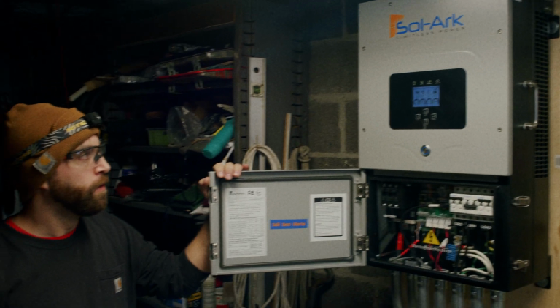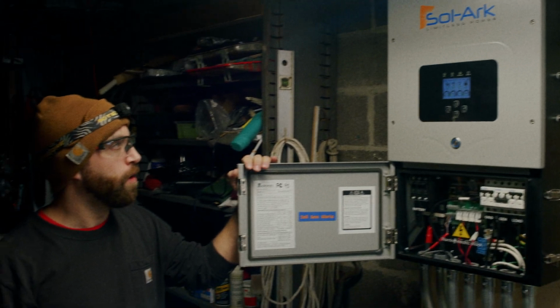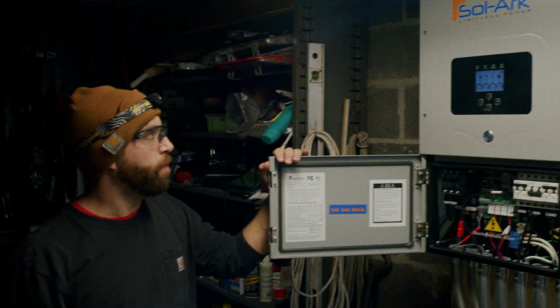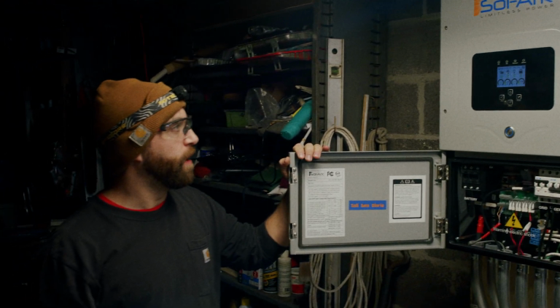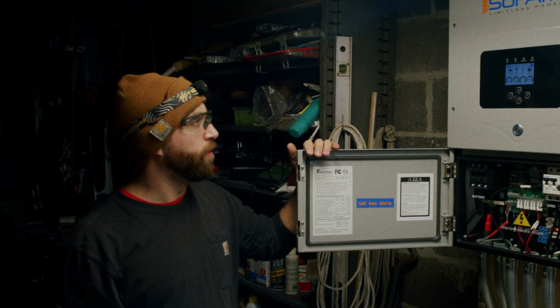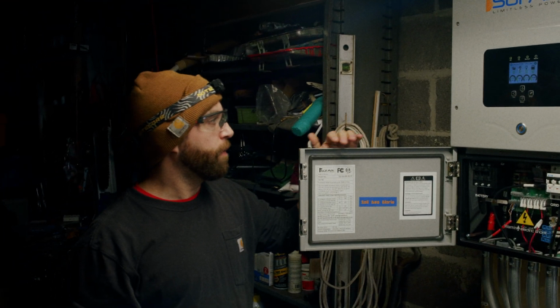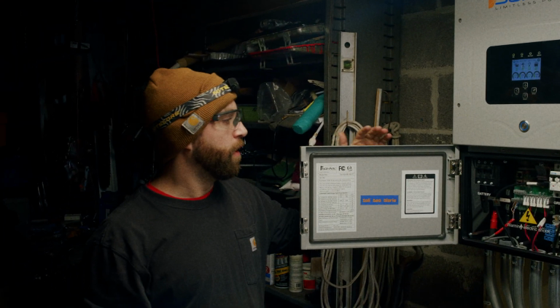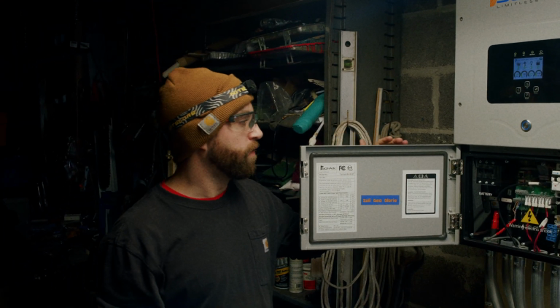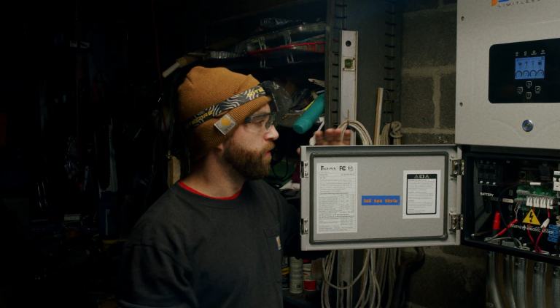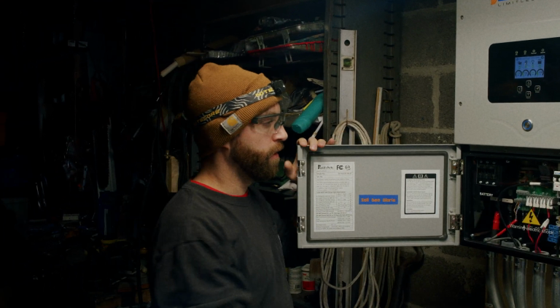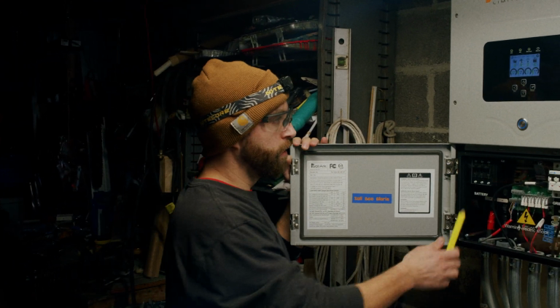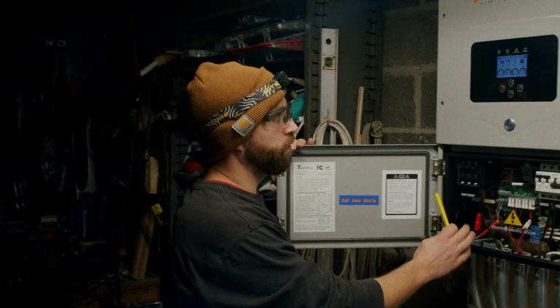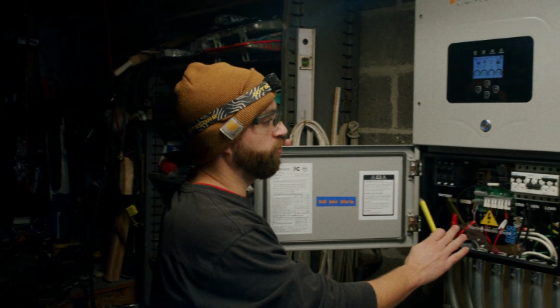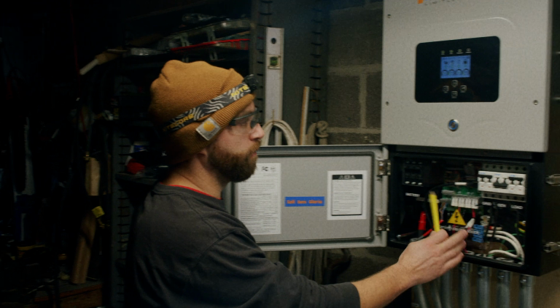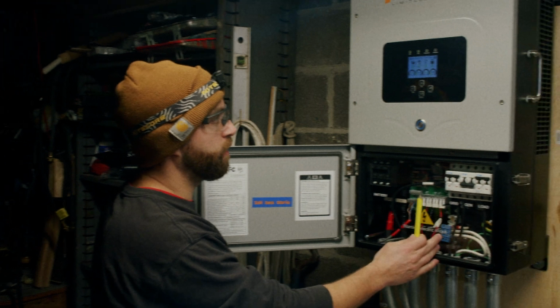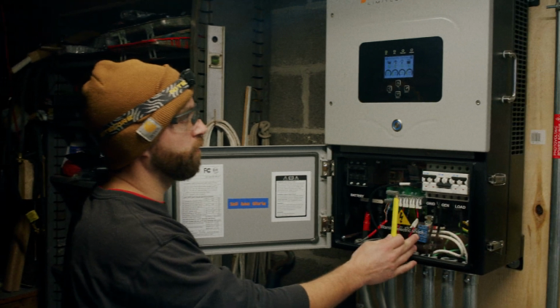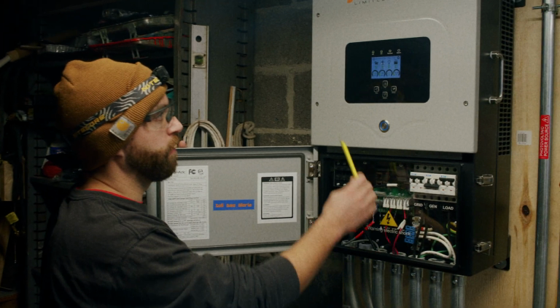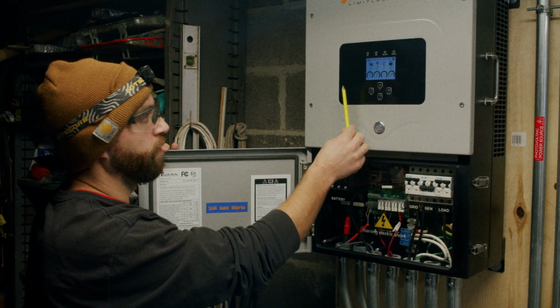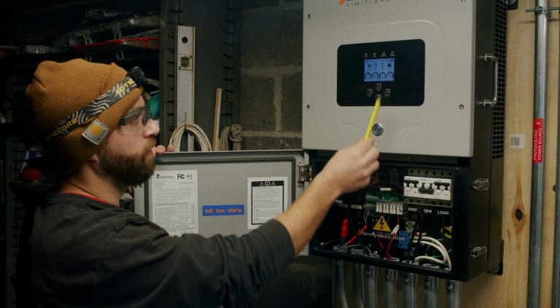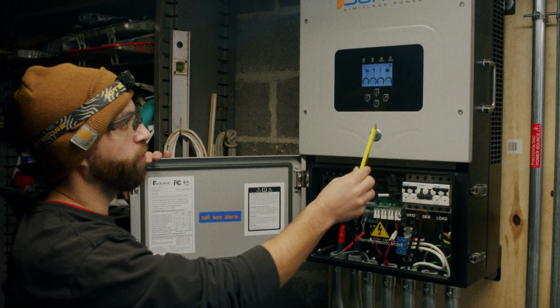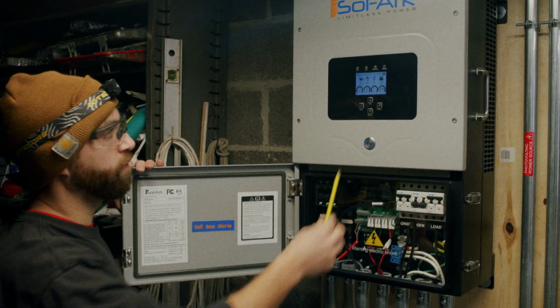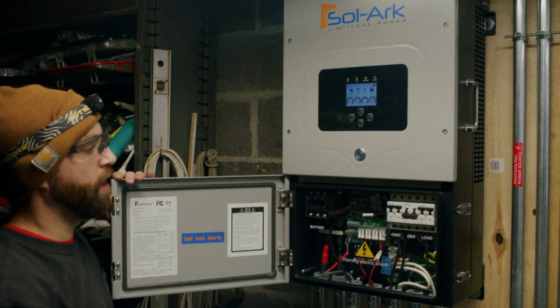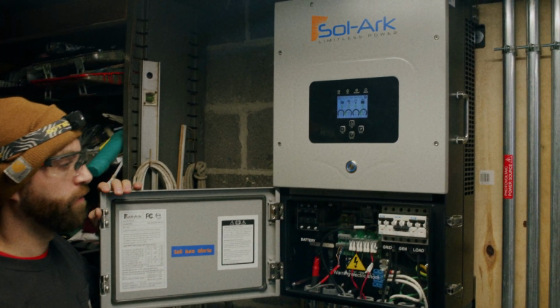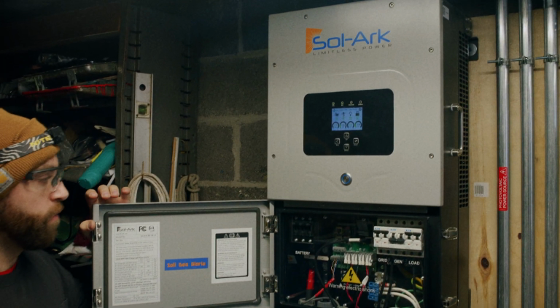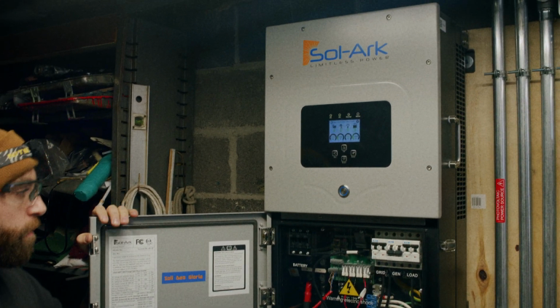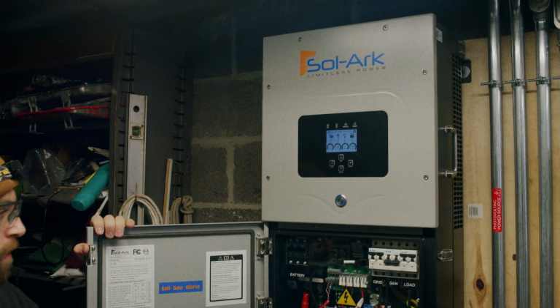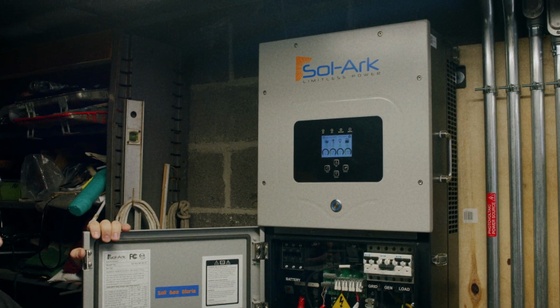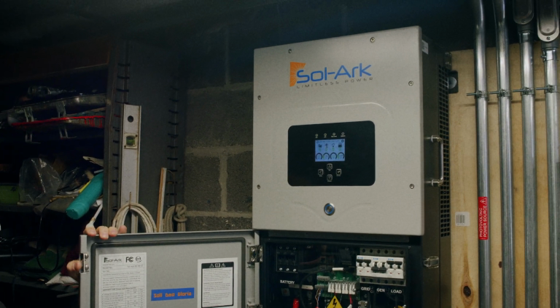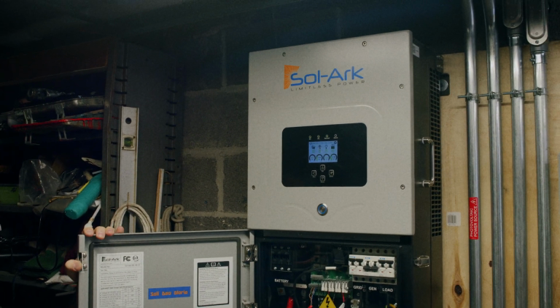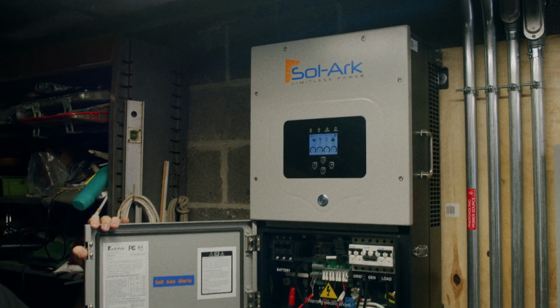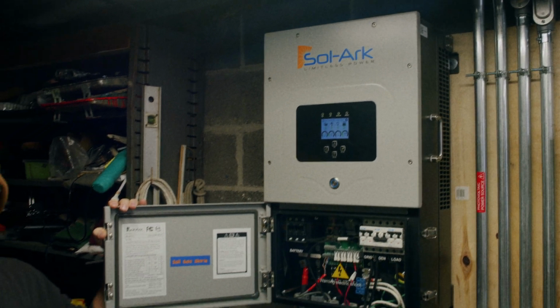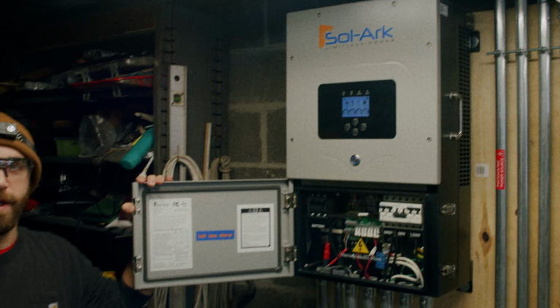I hope this basic recap of some of the switches and breakers, as well as the display screen on the Solark, was helpful. Have a great day.